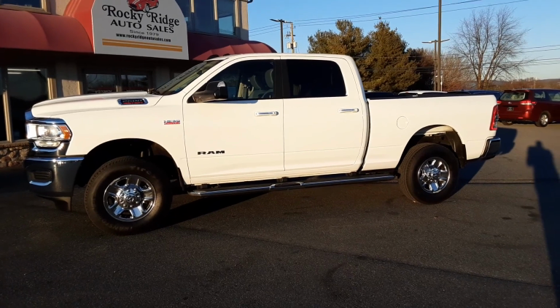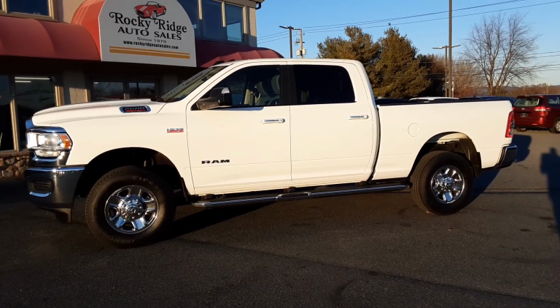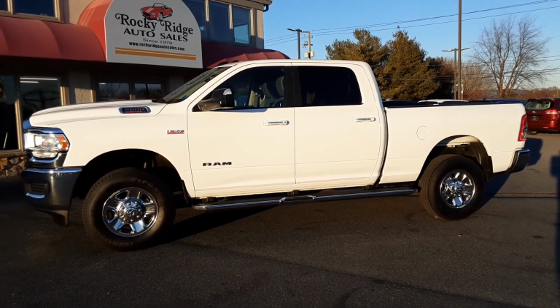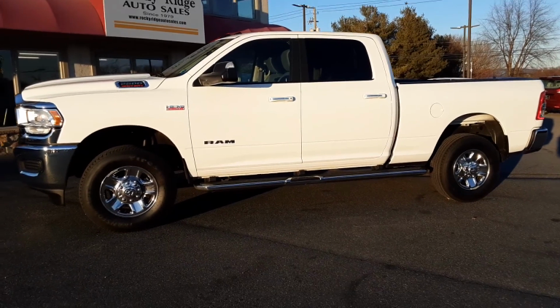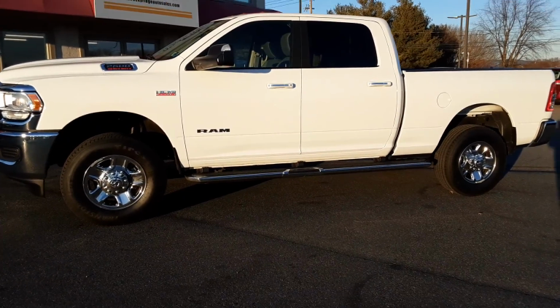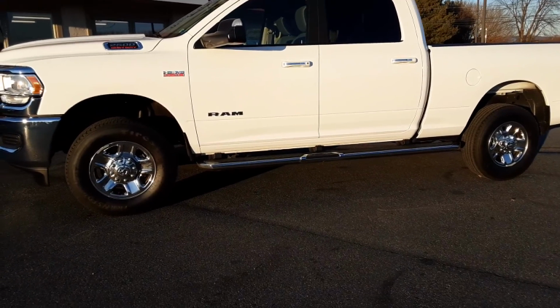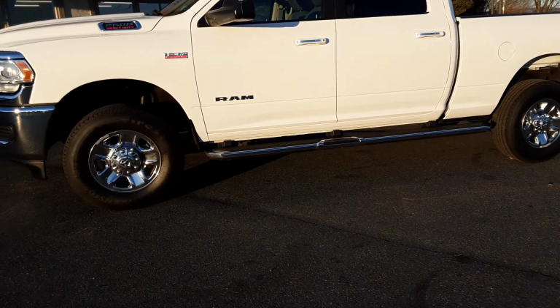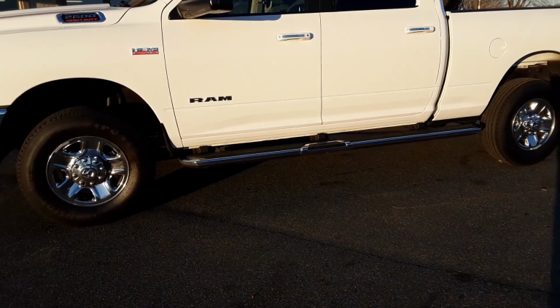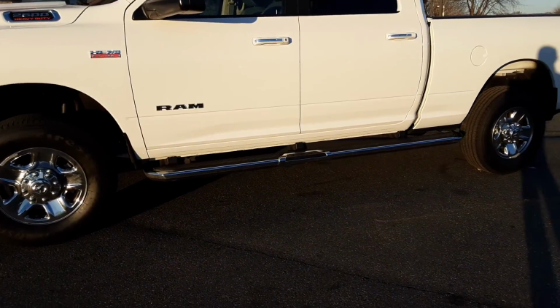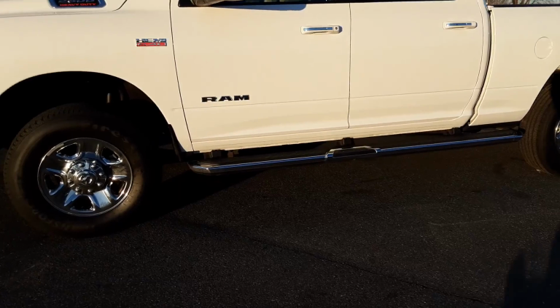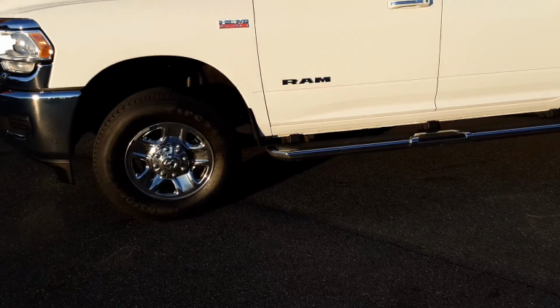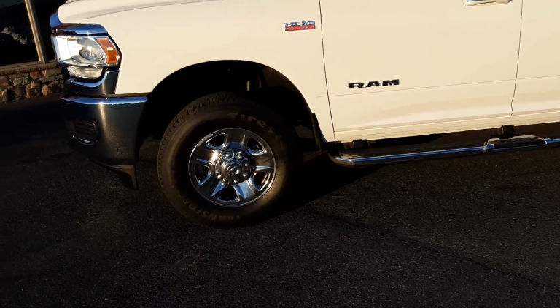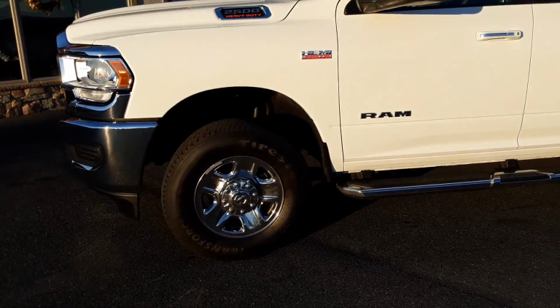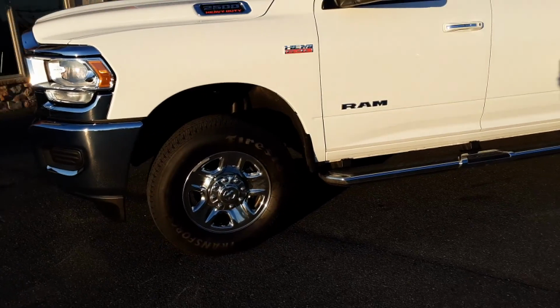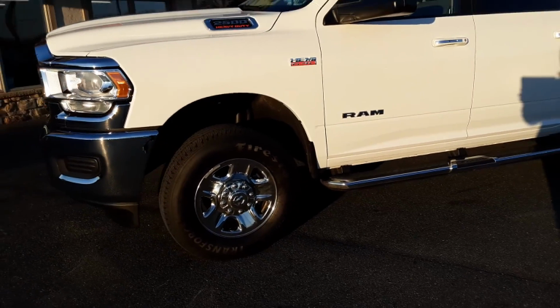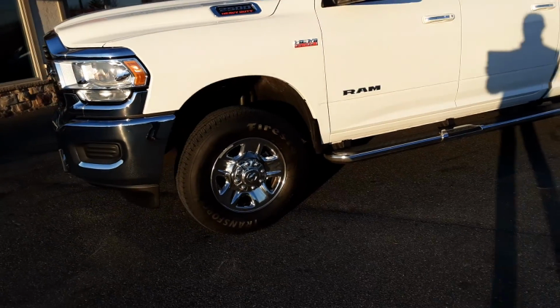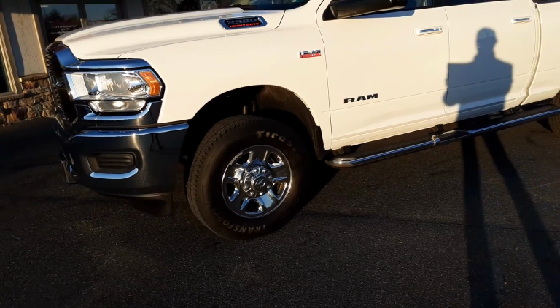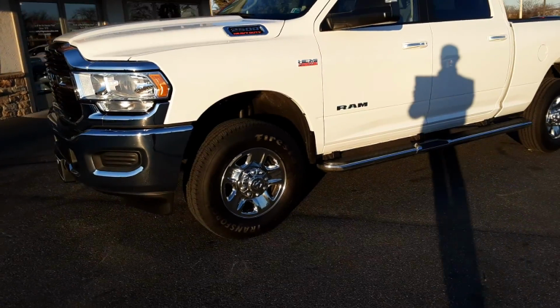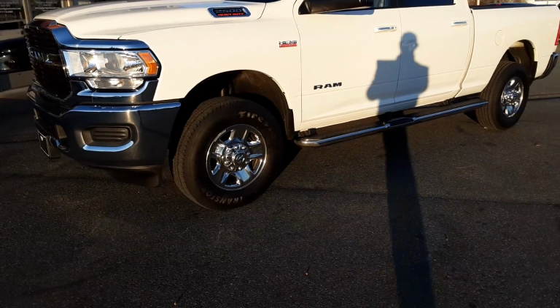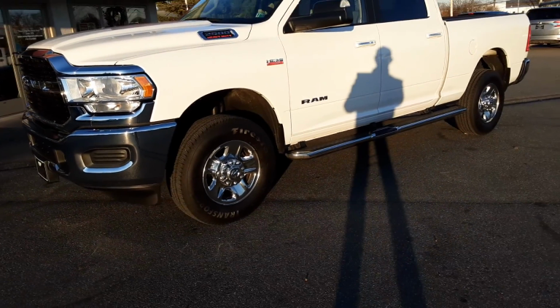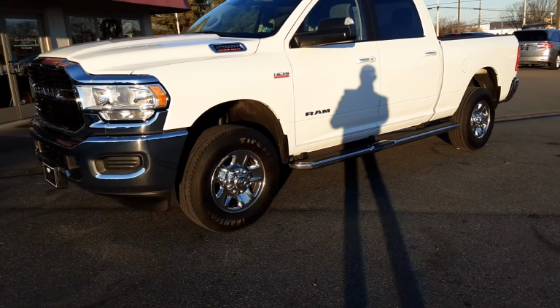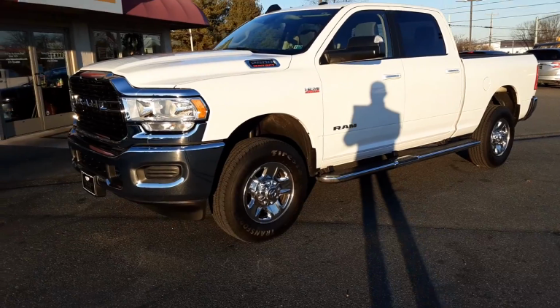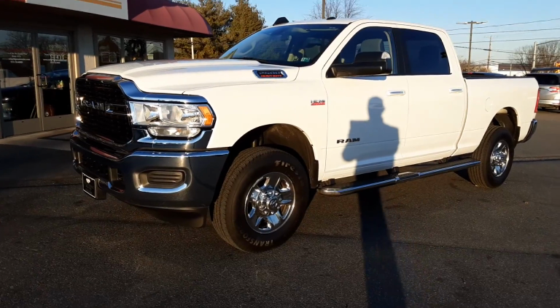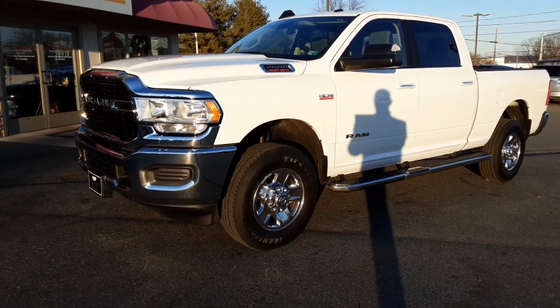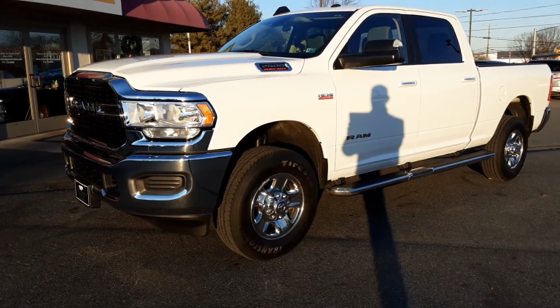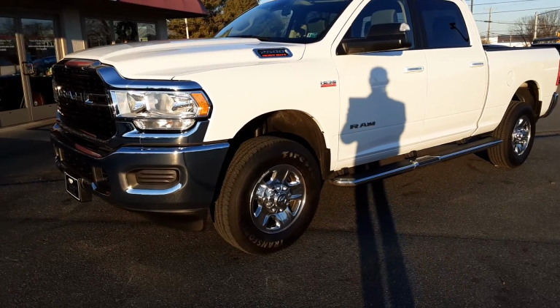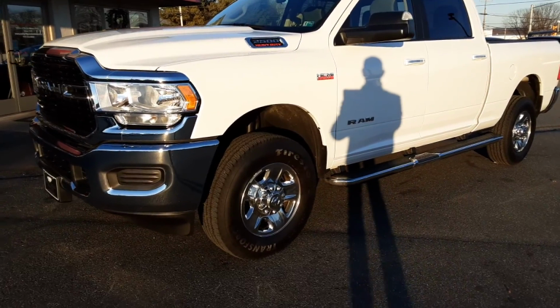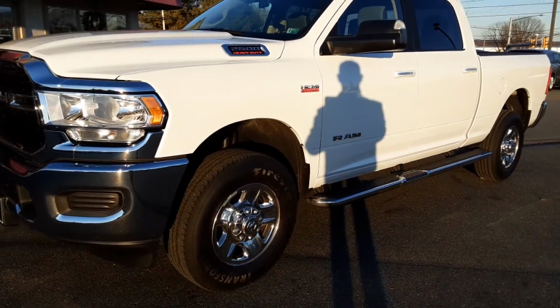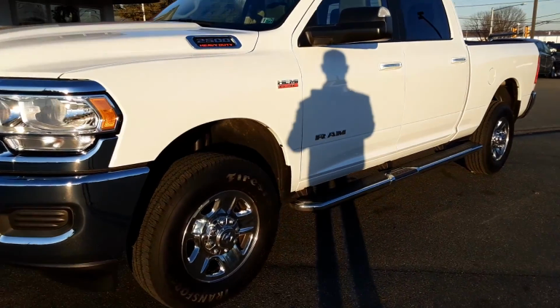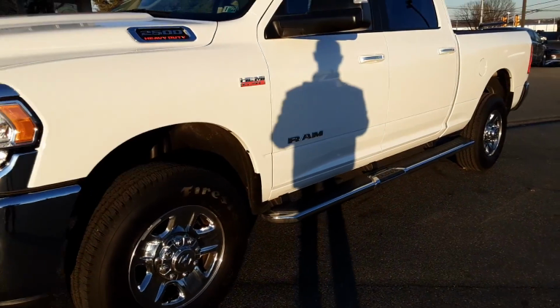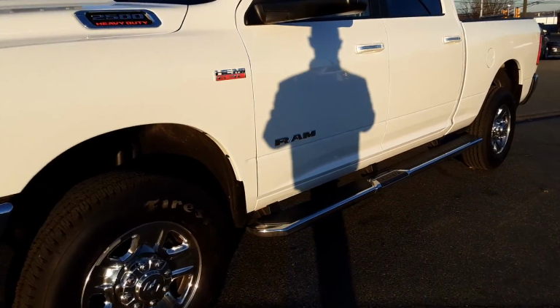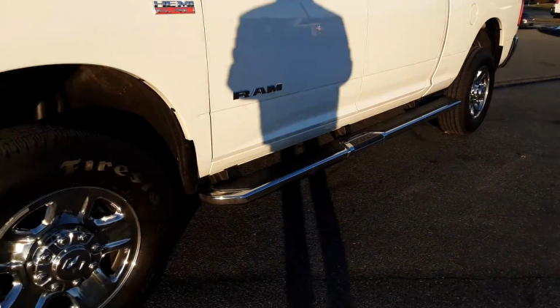Thanks for checking in today at Rocky Ridge Auto. Today we're showing you our 2019 Ram 2500. It's the heavy duty 6.4 liter Big Horn. Beautiful truck, folks.